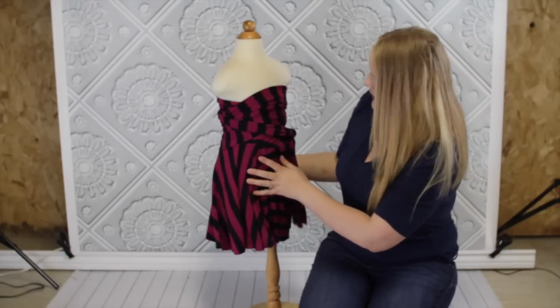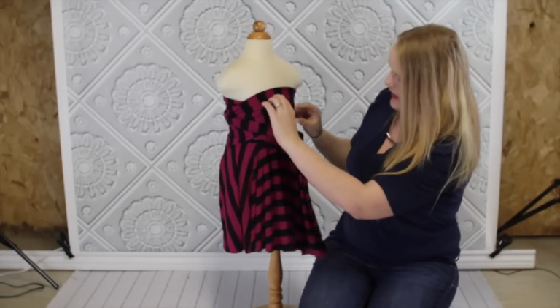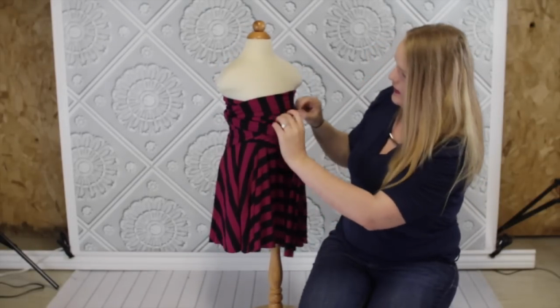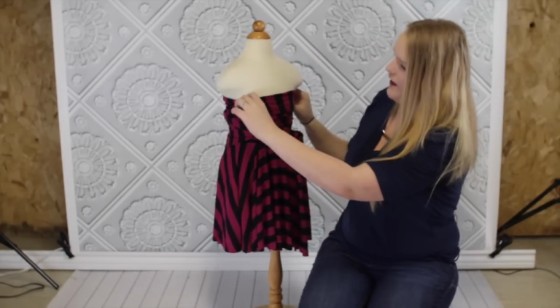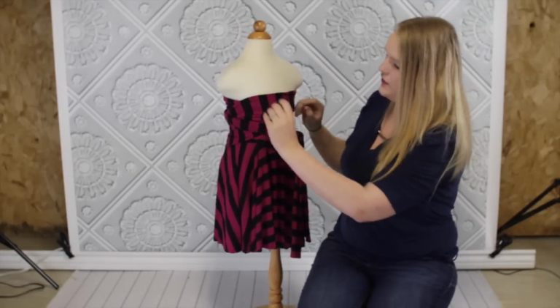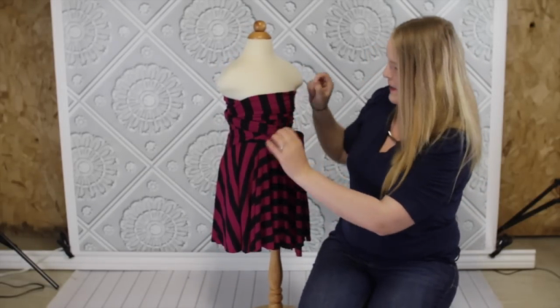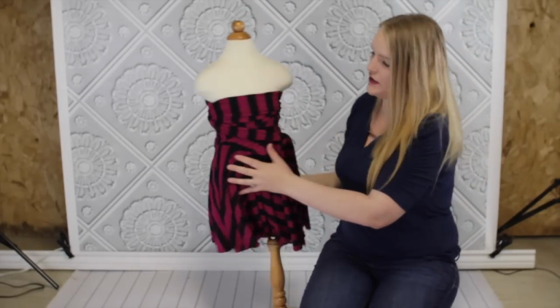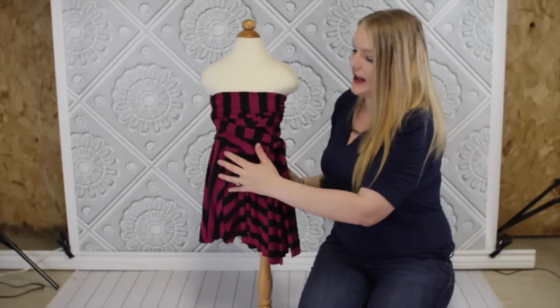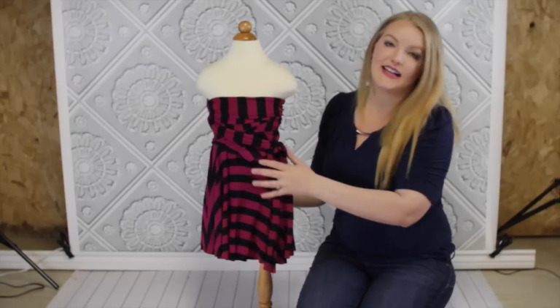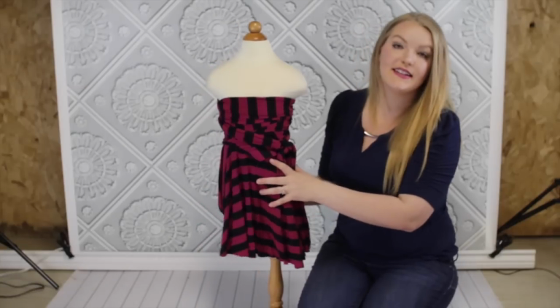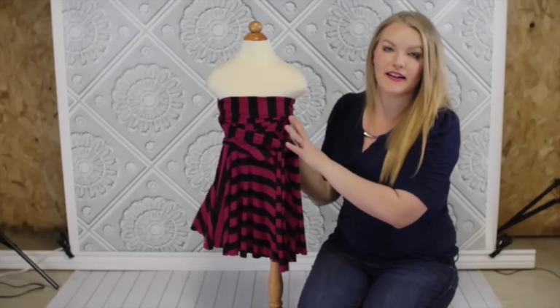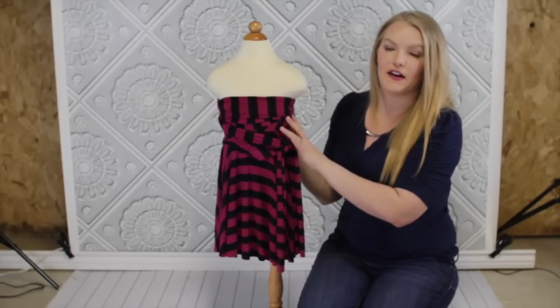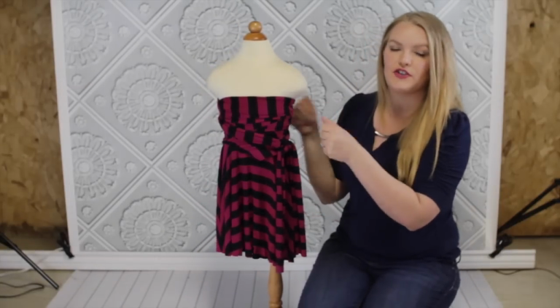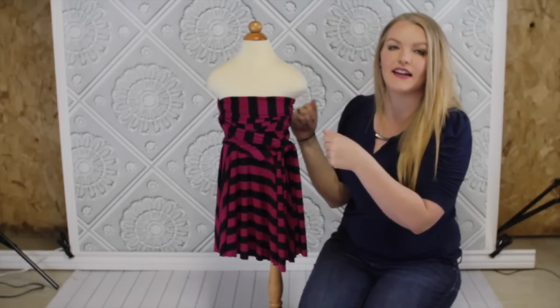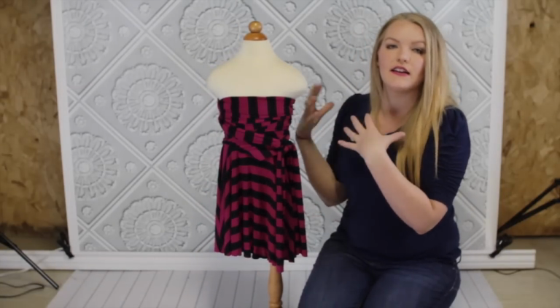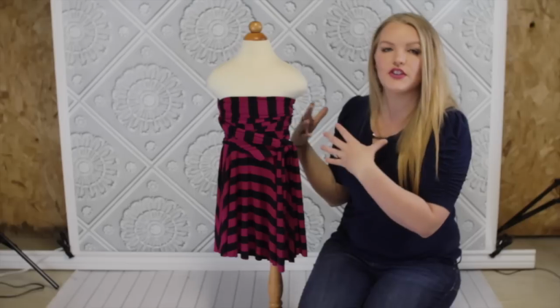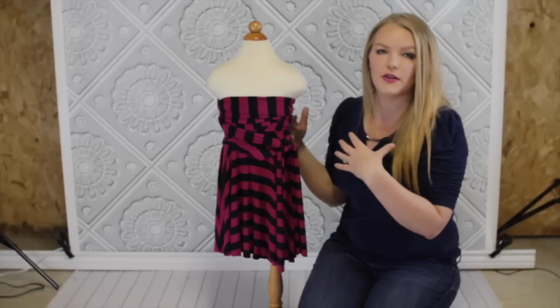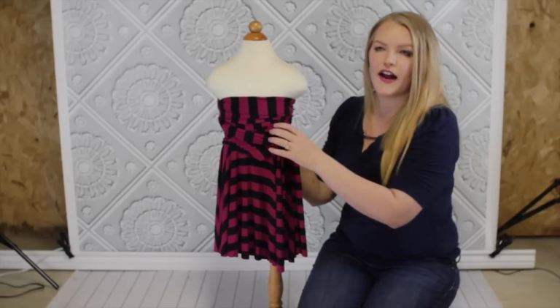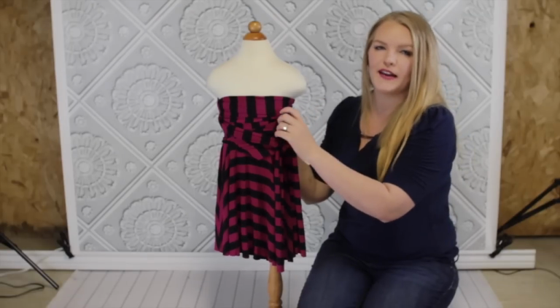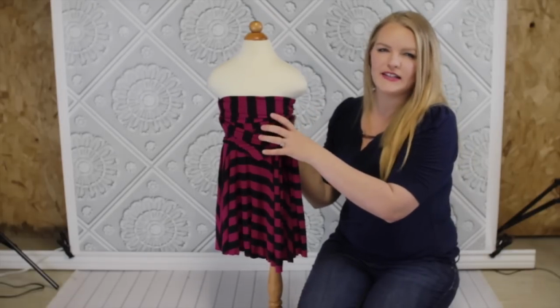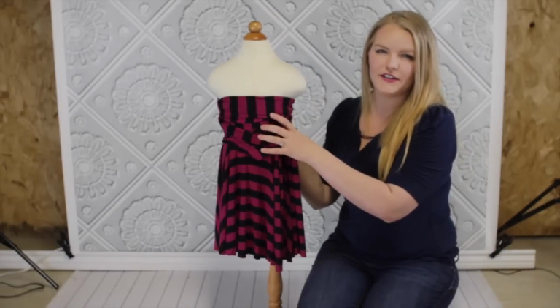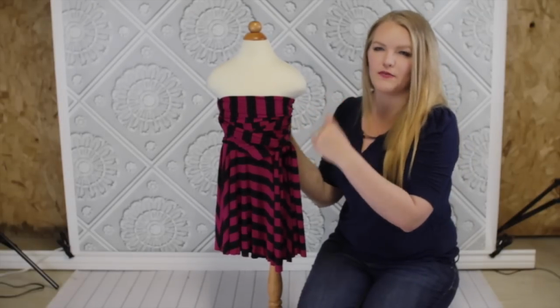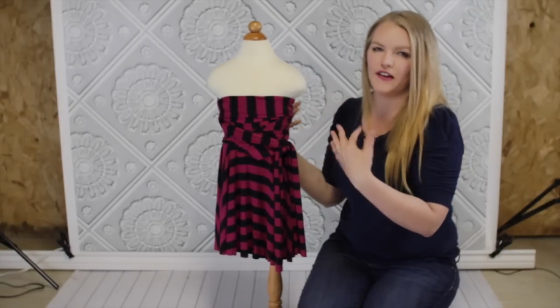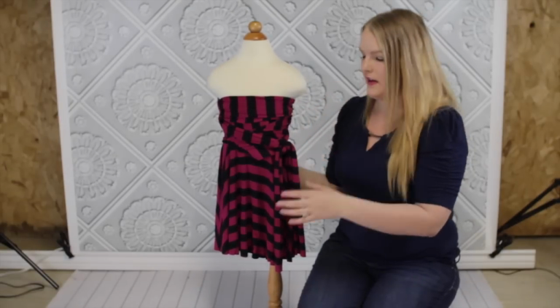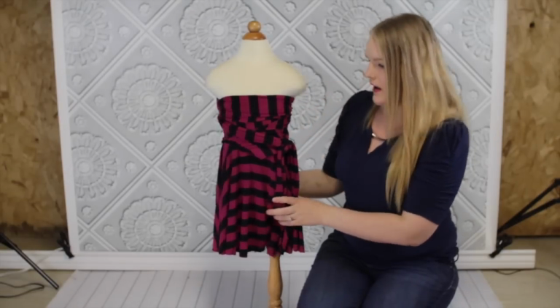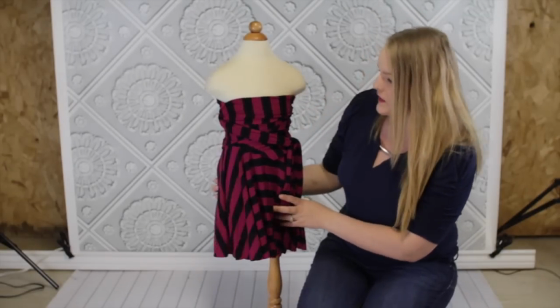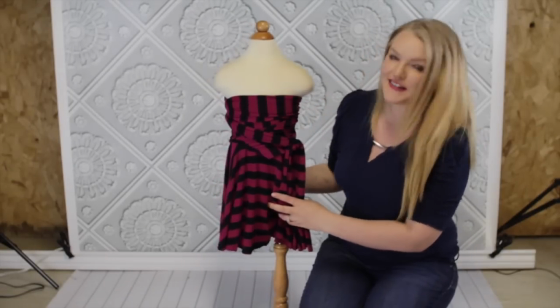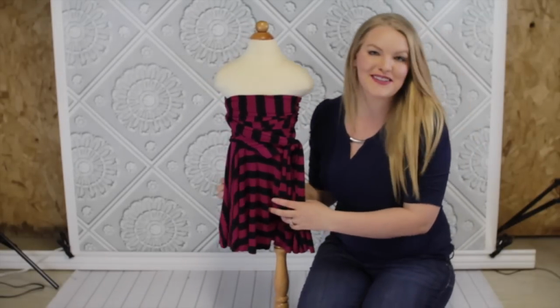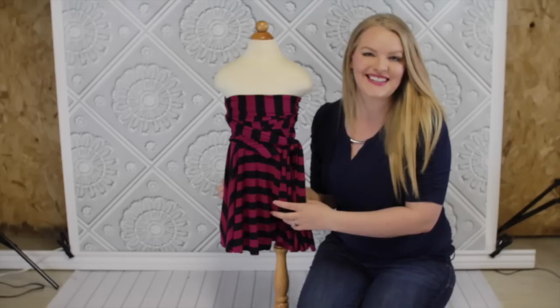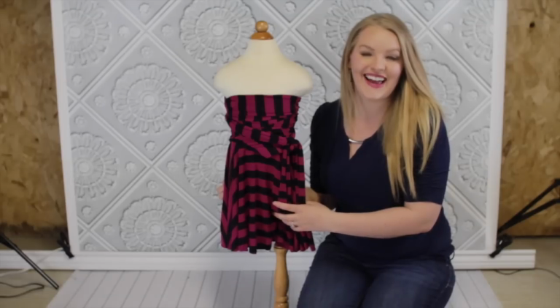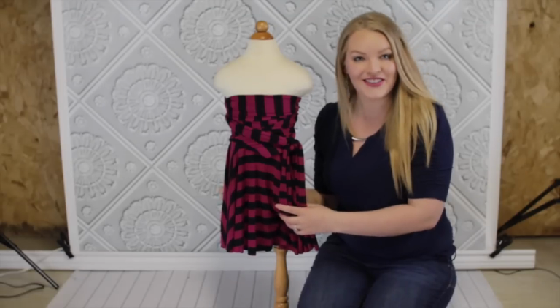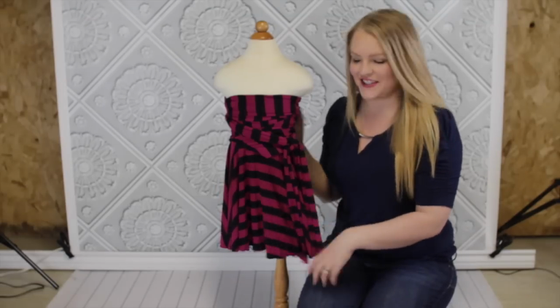Okay, and there you have the strapless version. Like I said, it isn't going anywhere because you can tie it securely around the child and make it a little bit tighter so it won't fall down. So here's the strapless version.